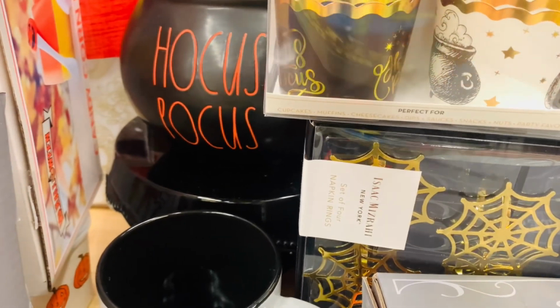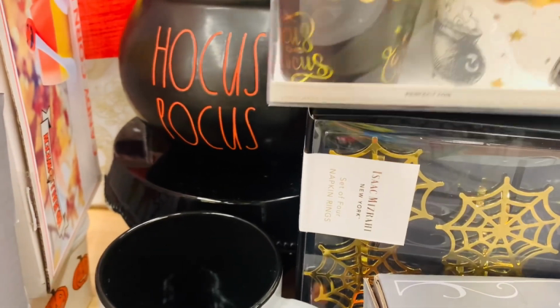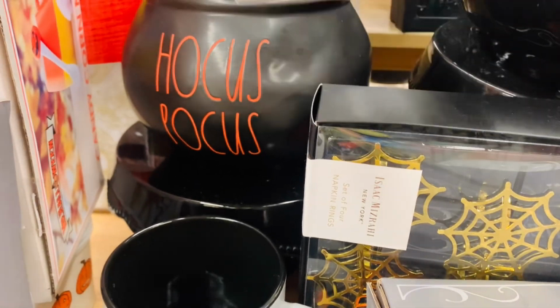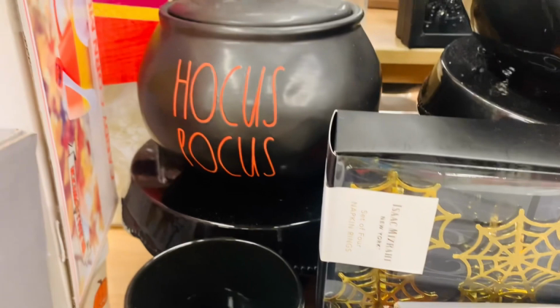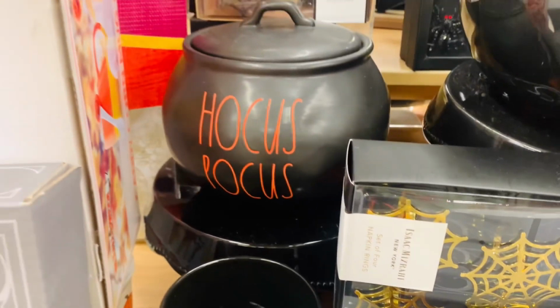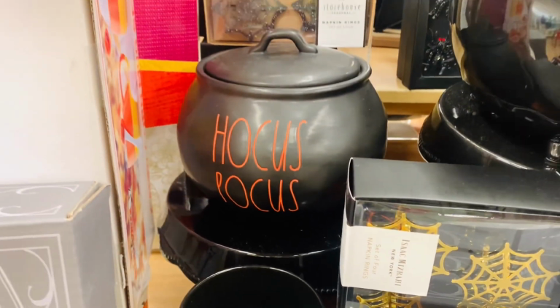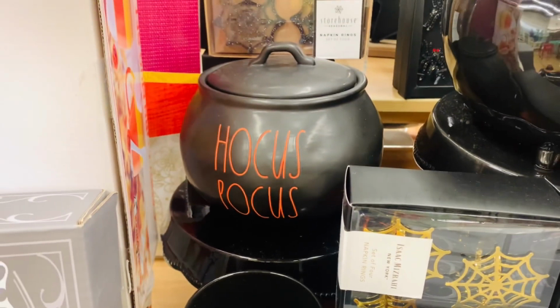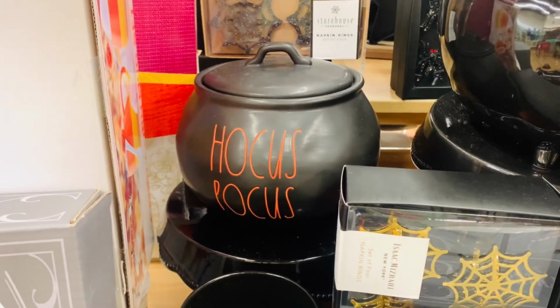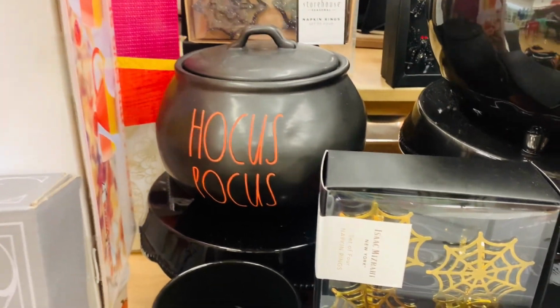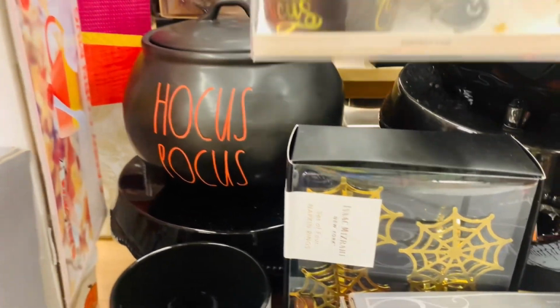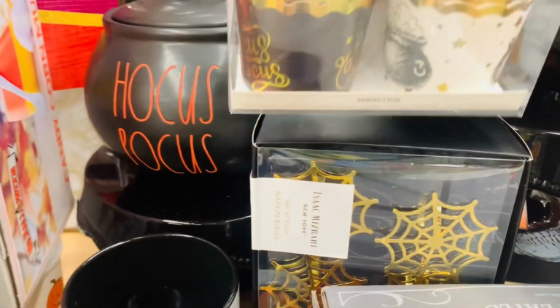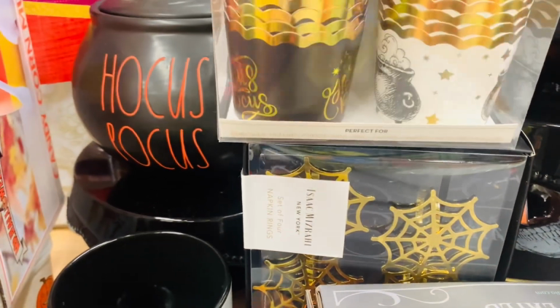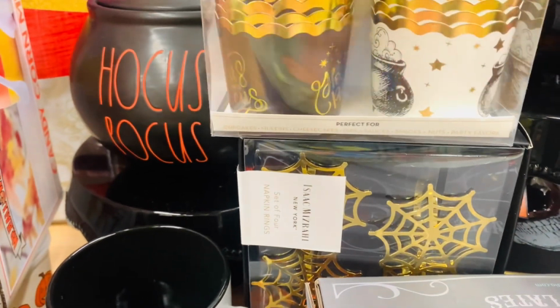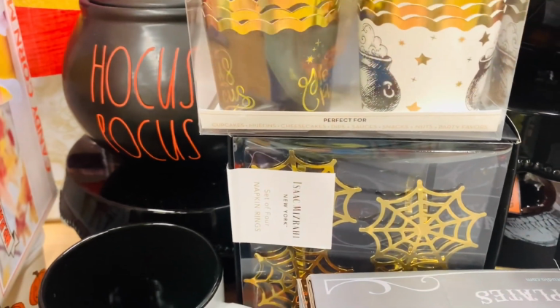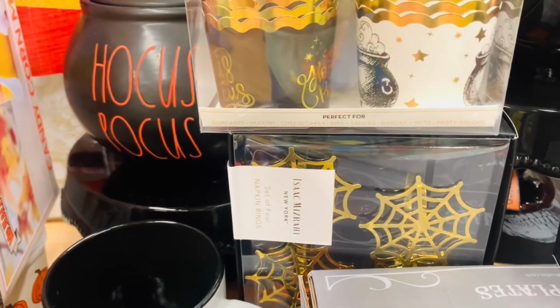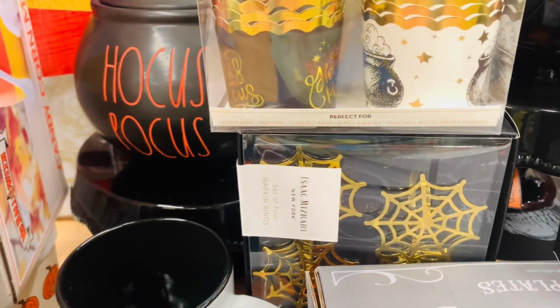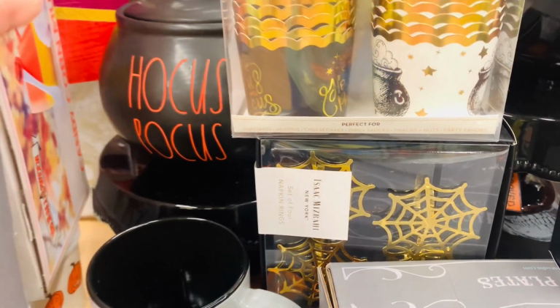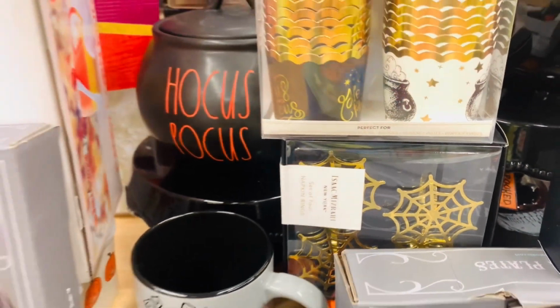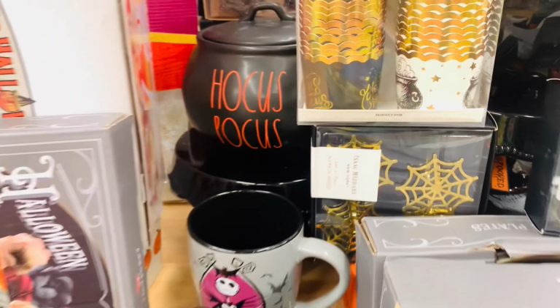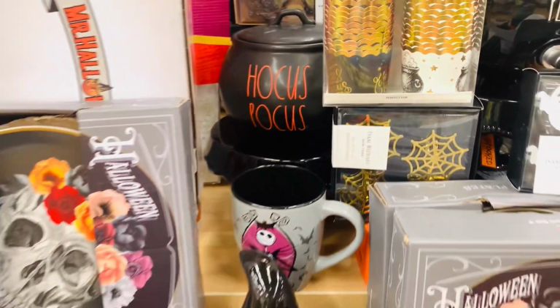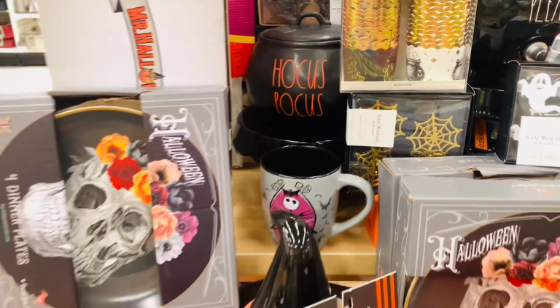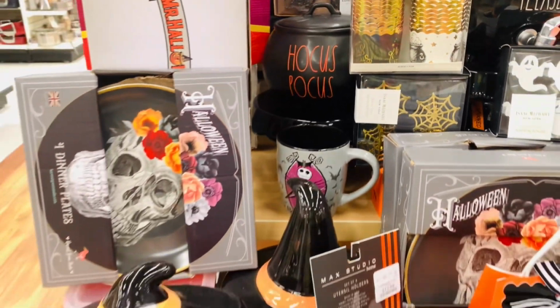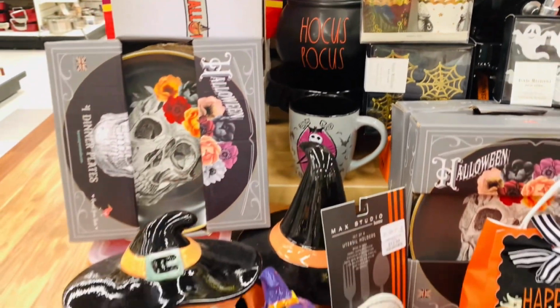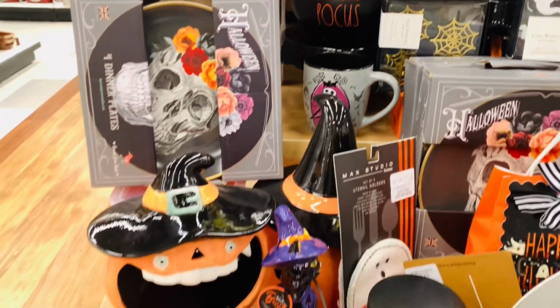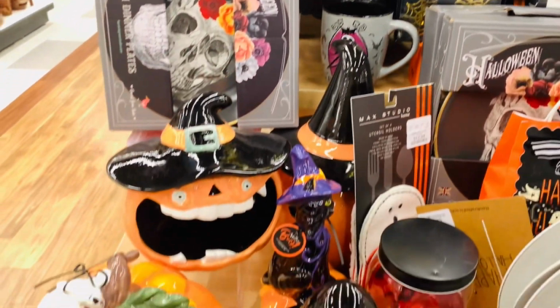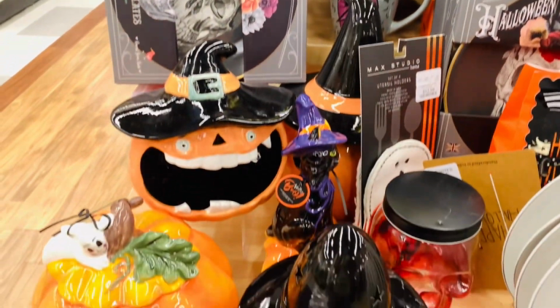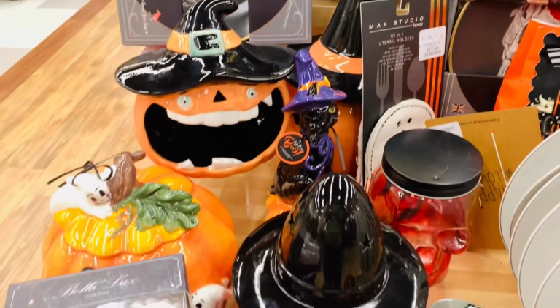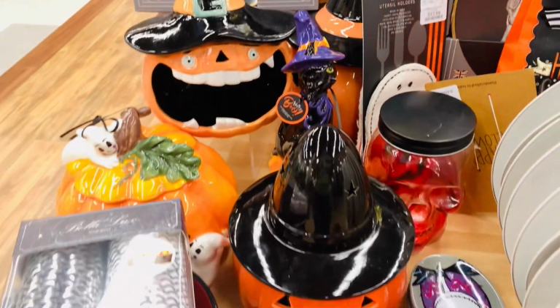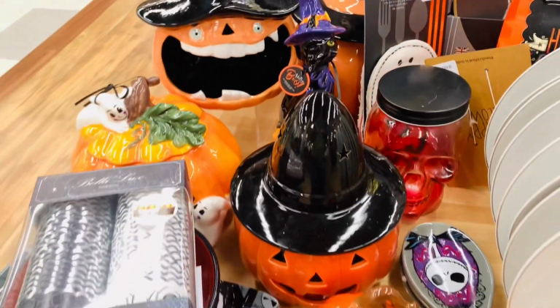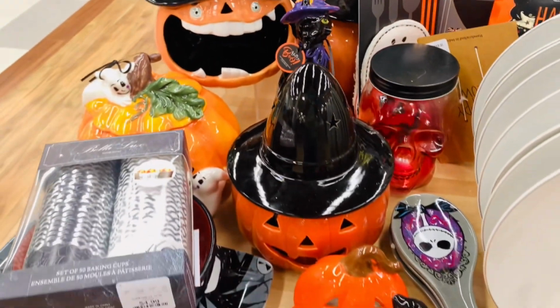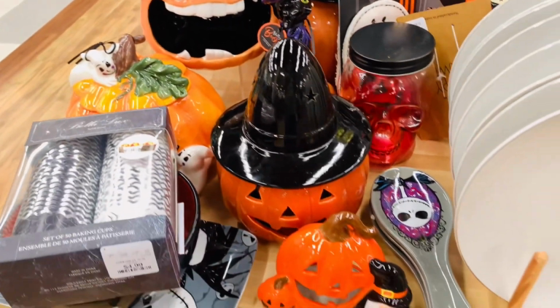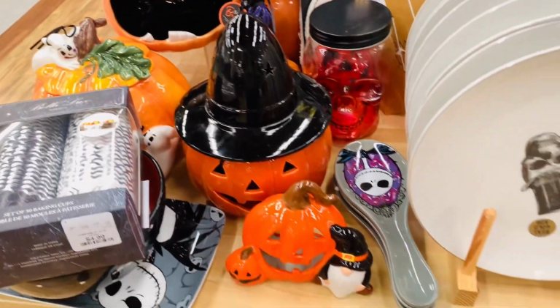This Hocus Pocus piece back there is beautiful. So many decorating options with that, right? Does anyone have one? If you do, comment down below and let me know how you decorate with it.